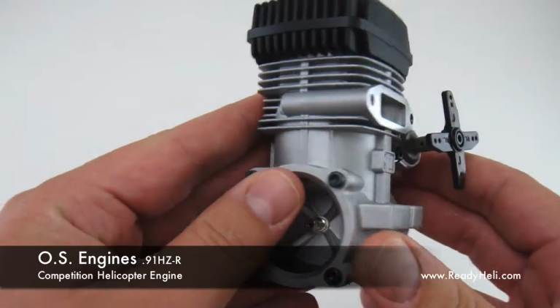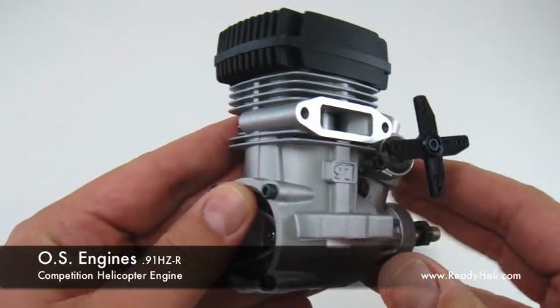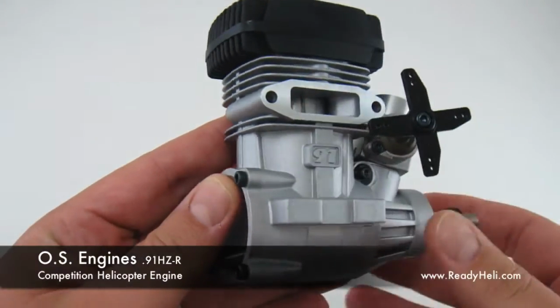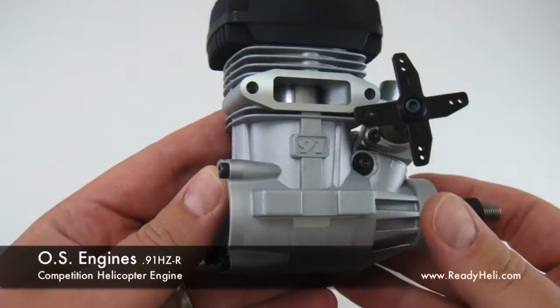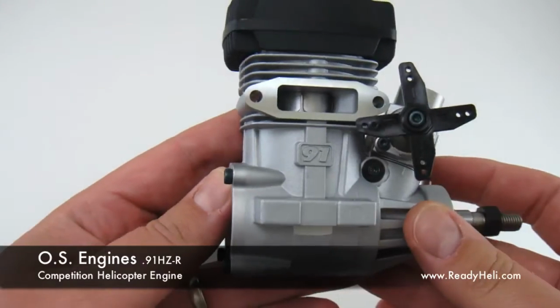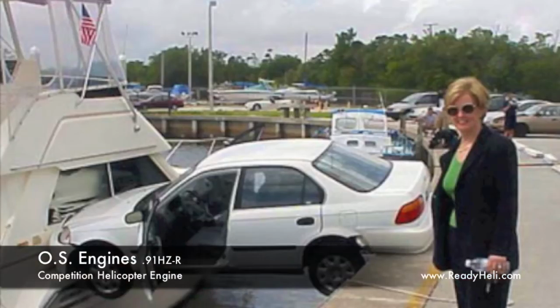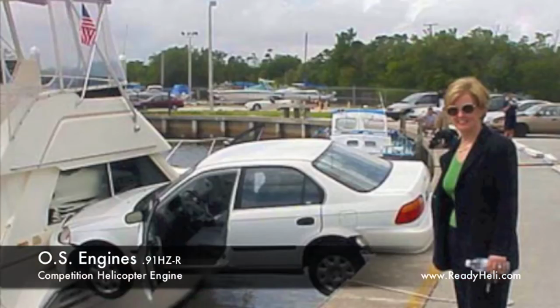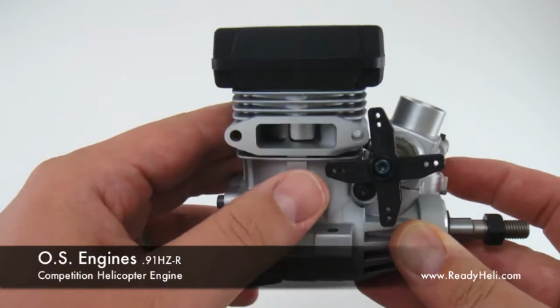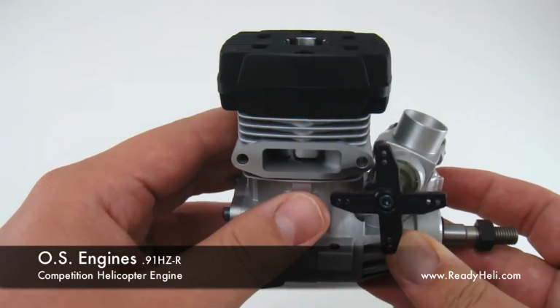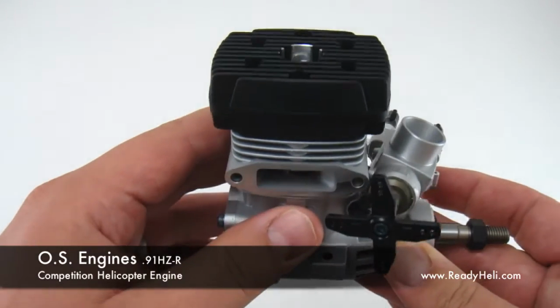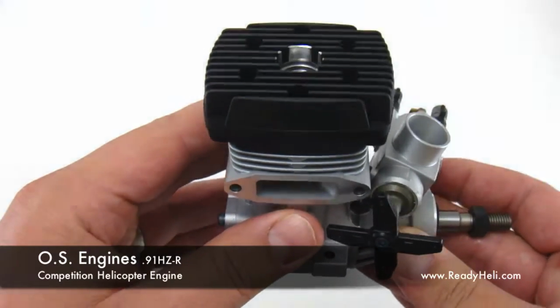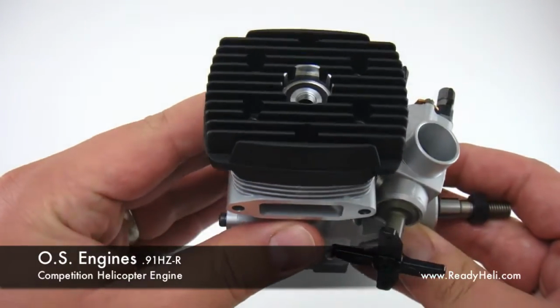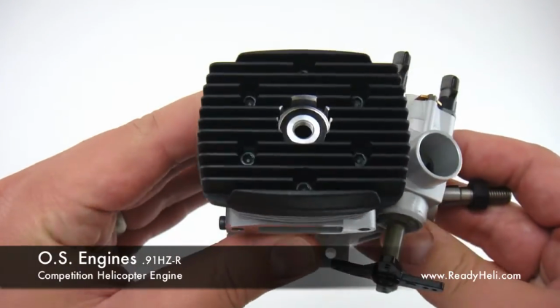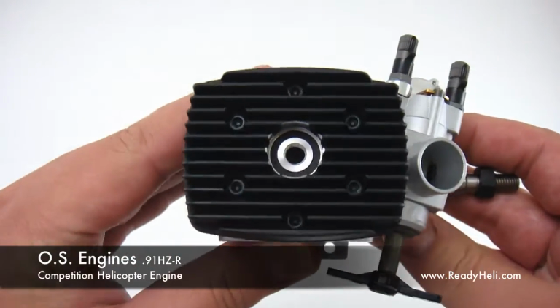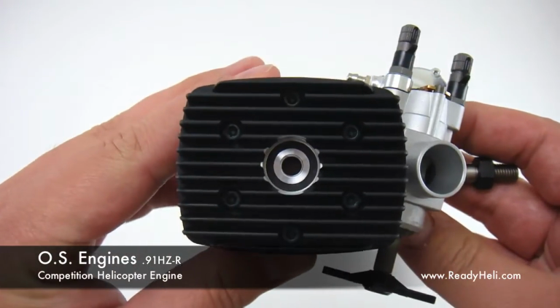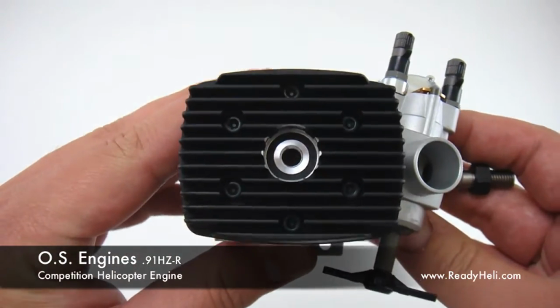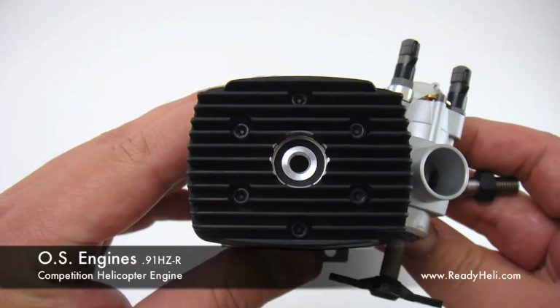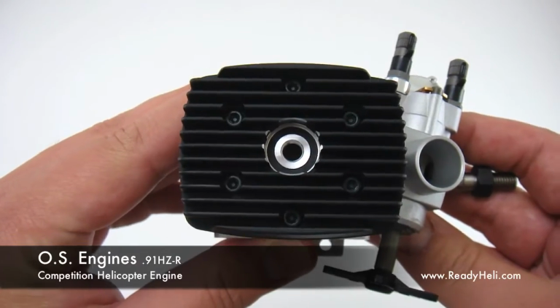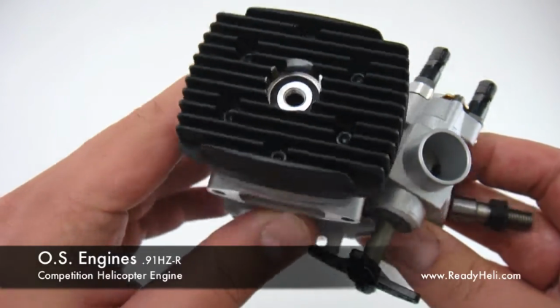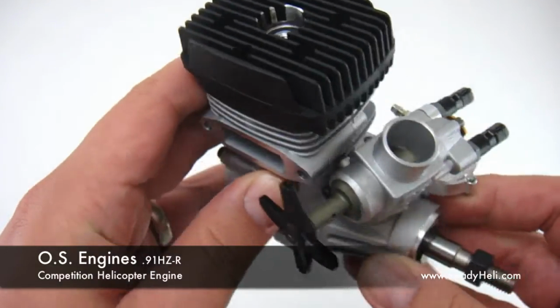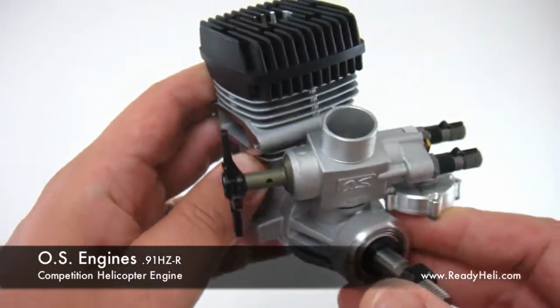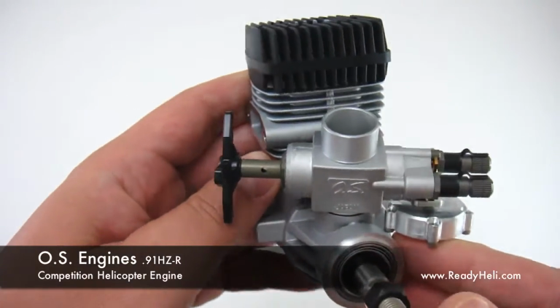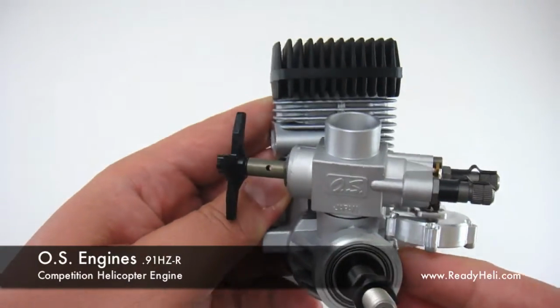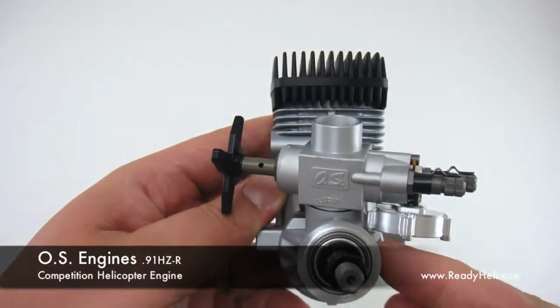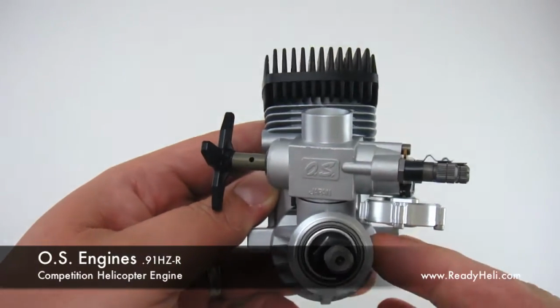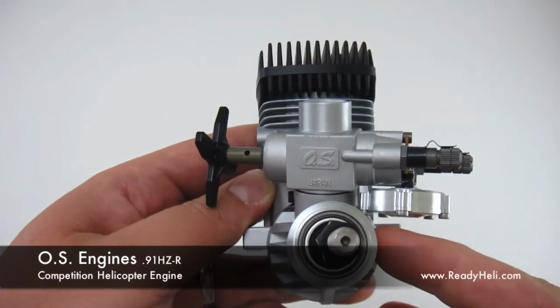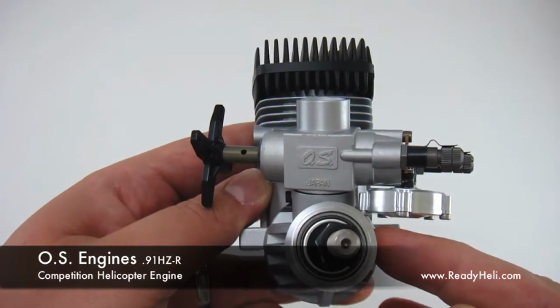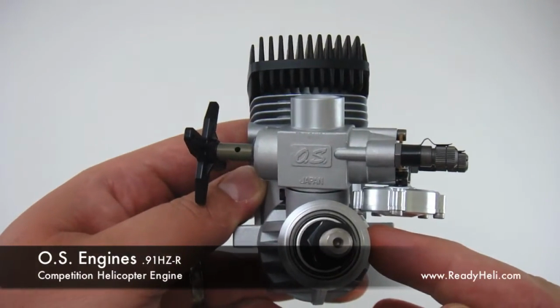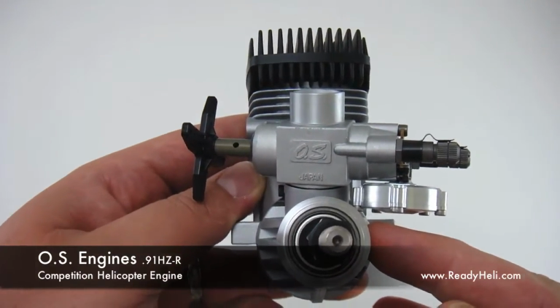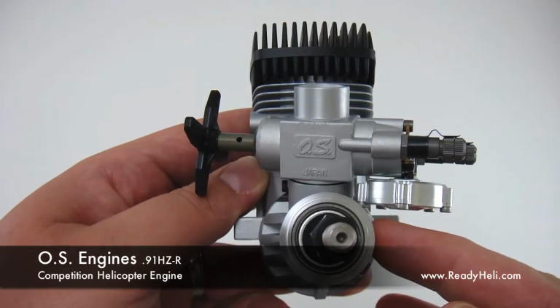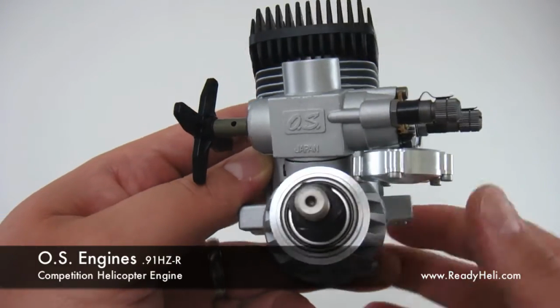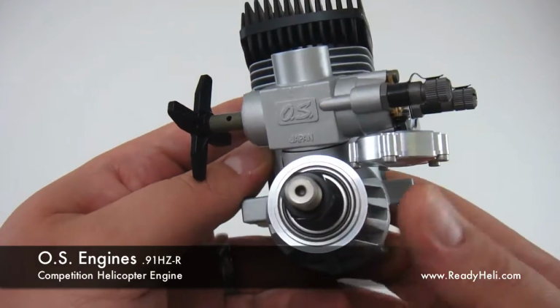So easy, even she can do it. Featuring a pressurized fuel regulator system, the new 91HZR is capable of providing consistent power throughout the entire flight without the need to make changes to the fuel mixture.